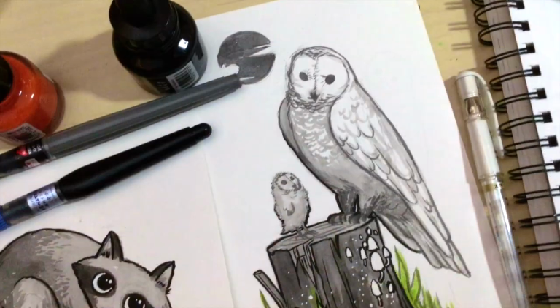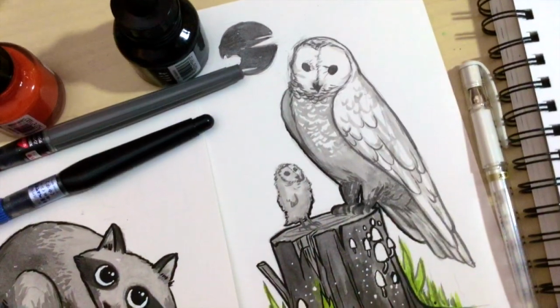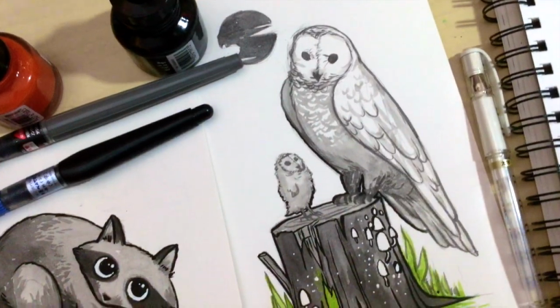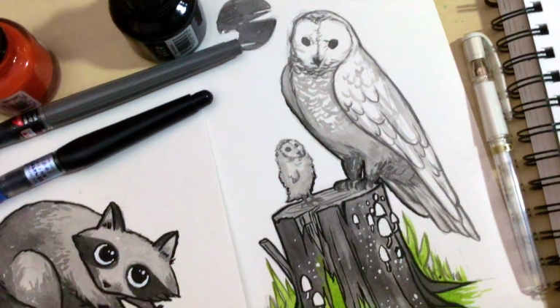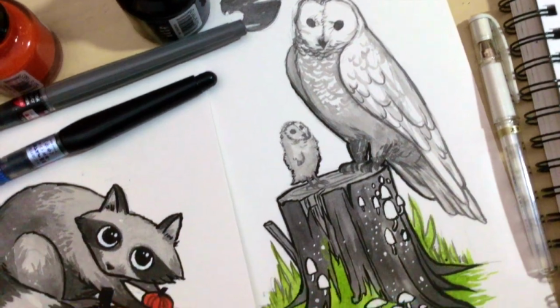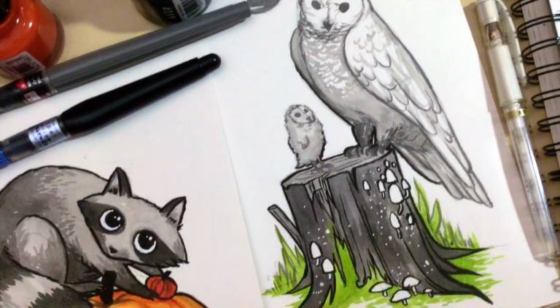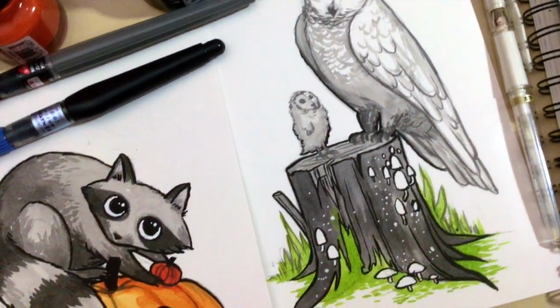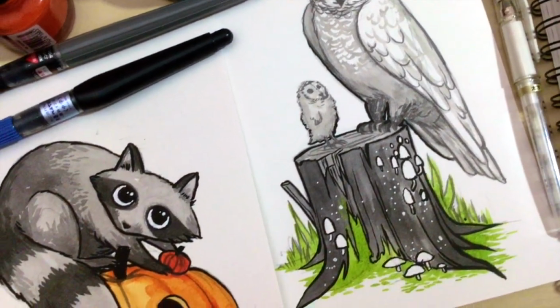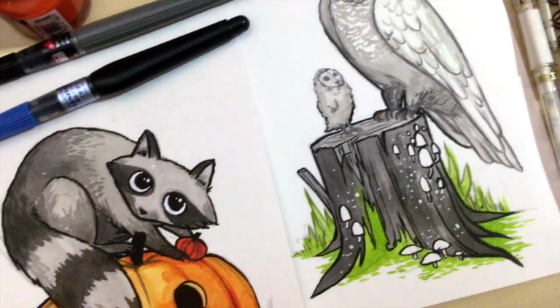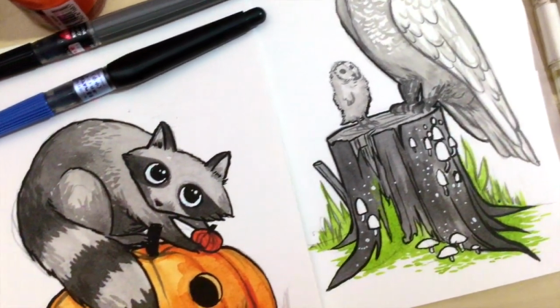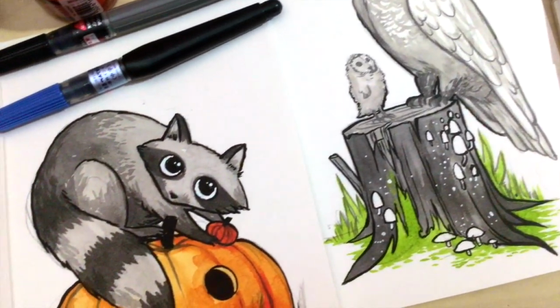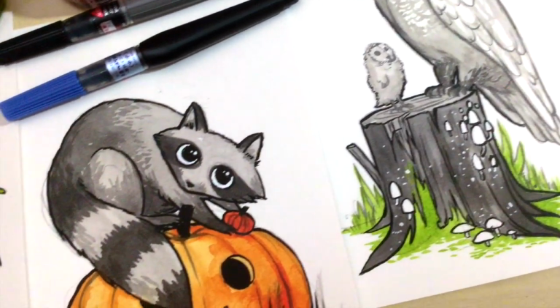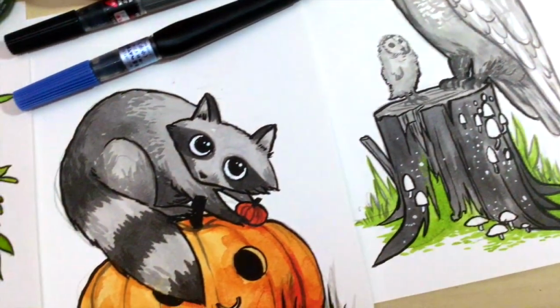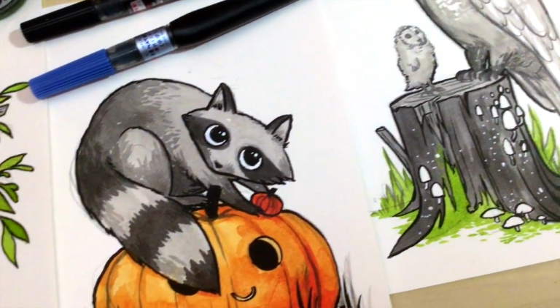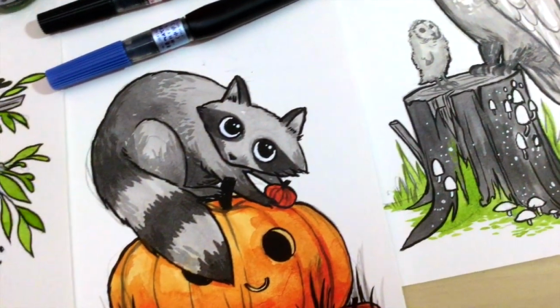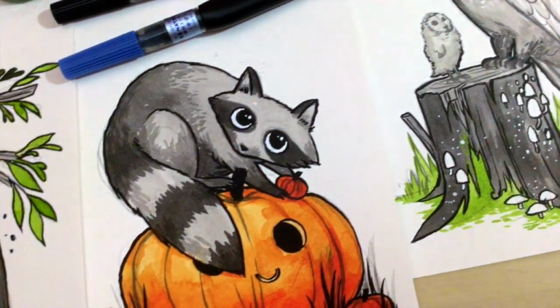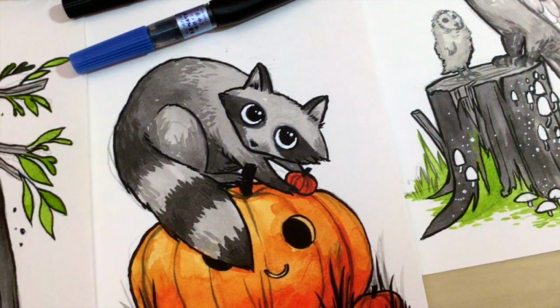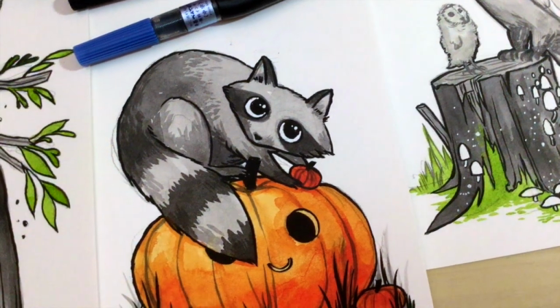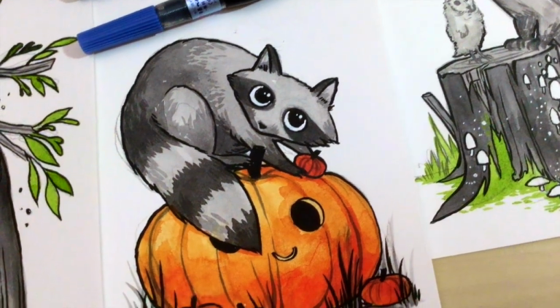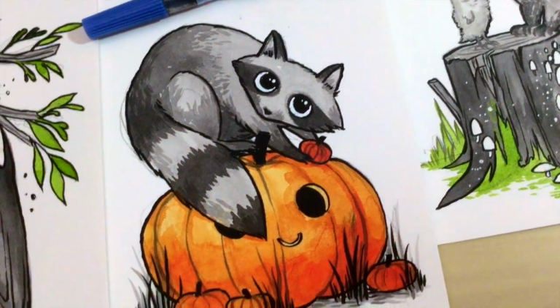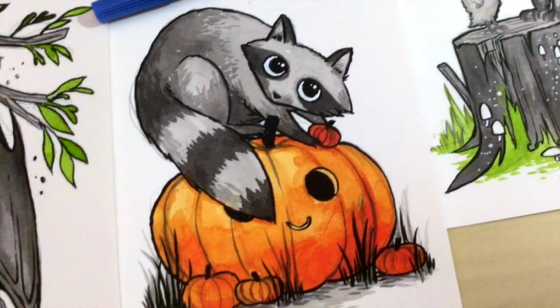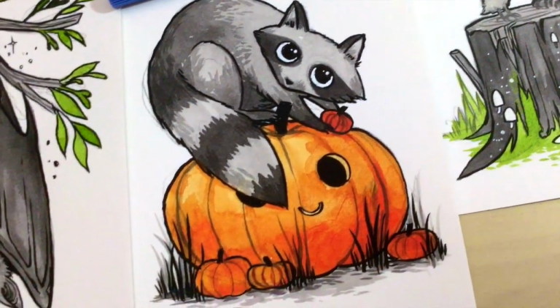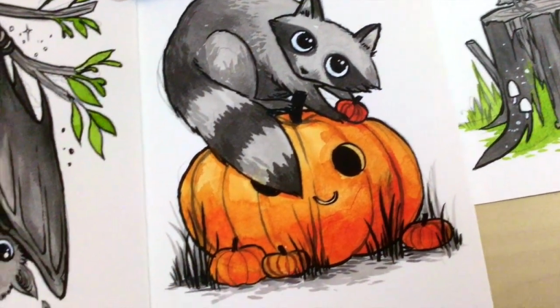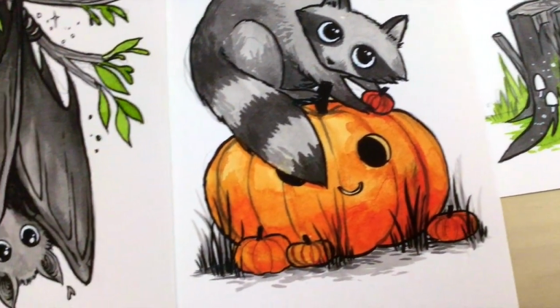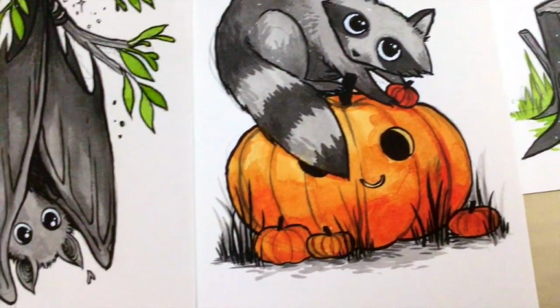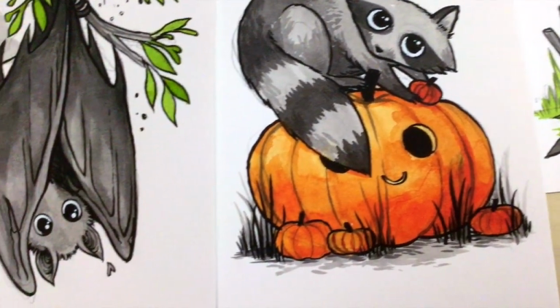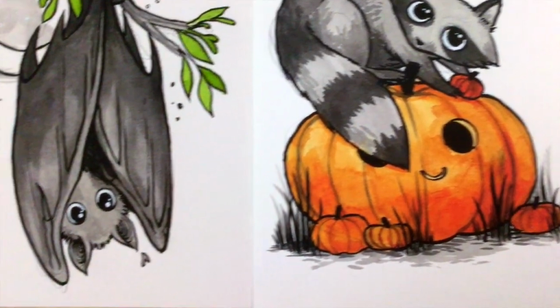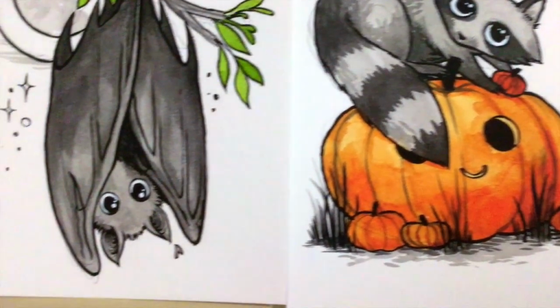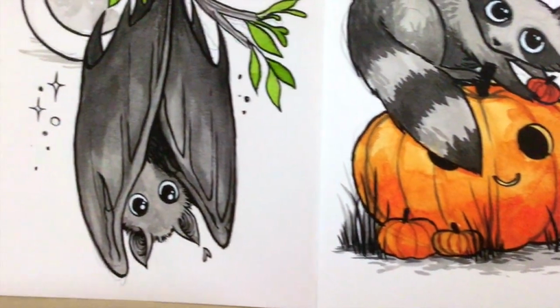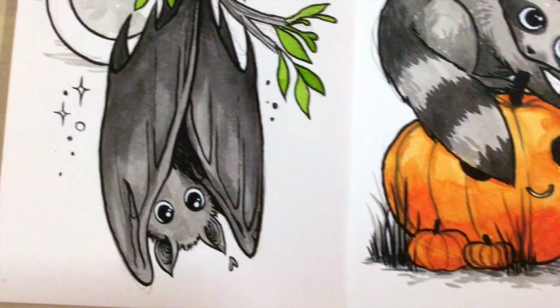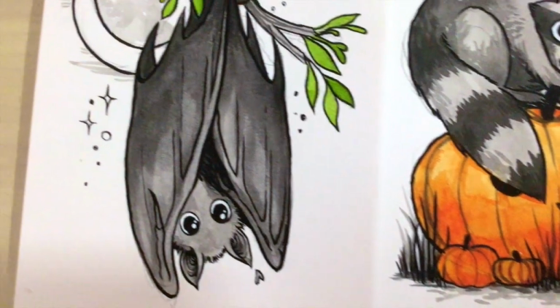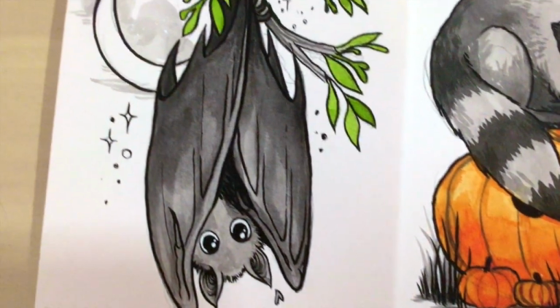And here are the finished pieces. I hope you guys had fun watching this, and I hope that you're having a nice day. Thank you so much for watching, and I'll see you tomorrow. Bye, guys!